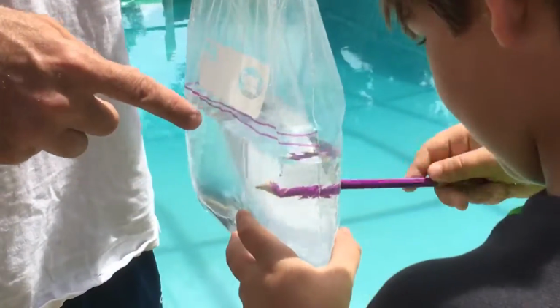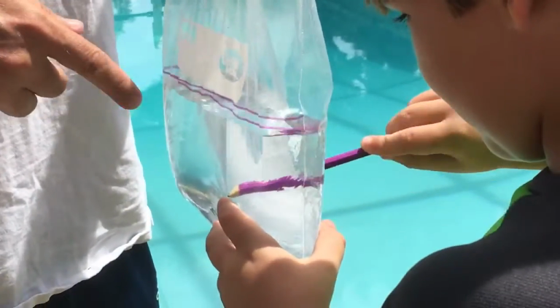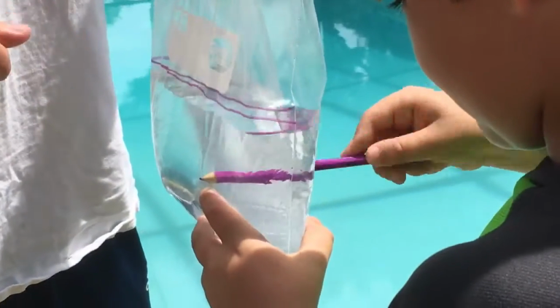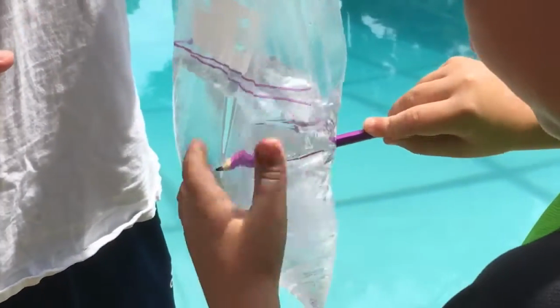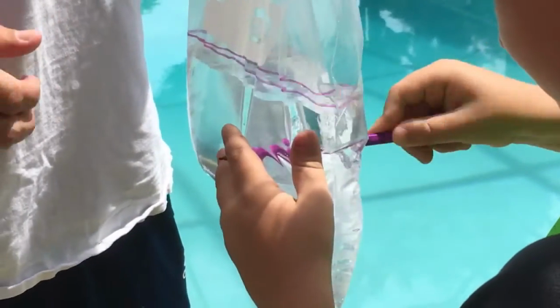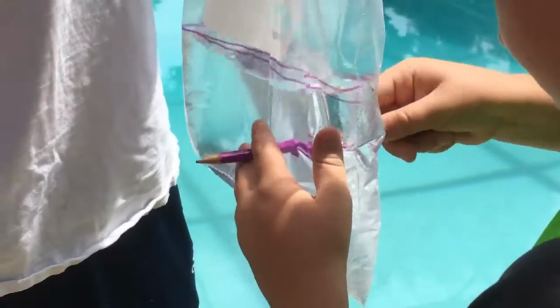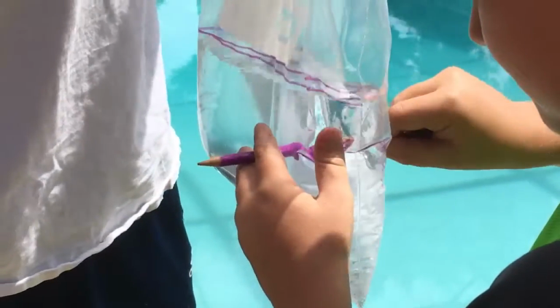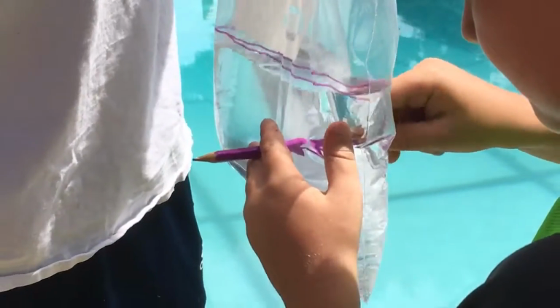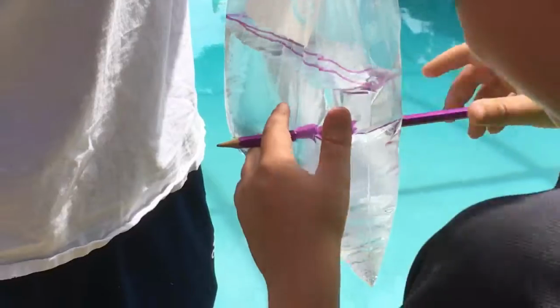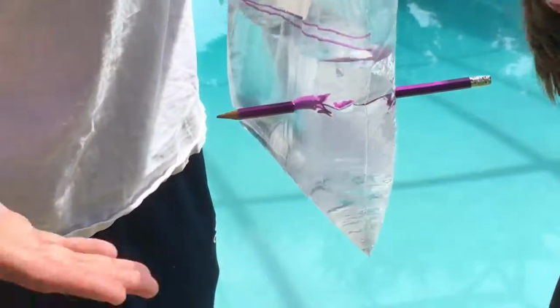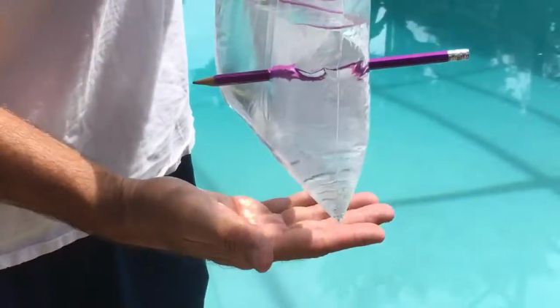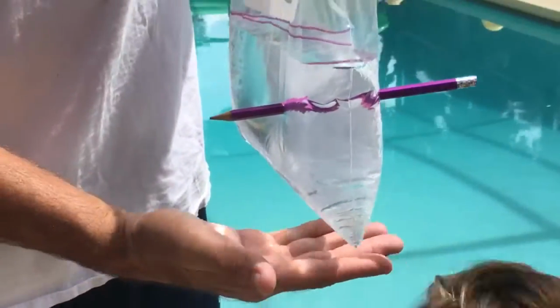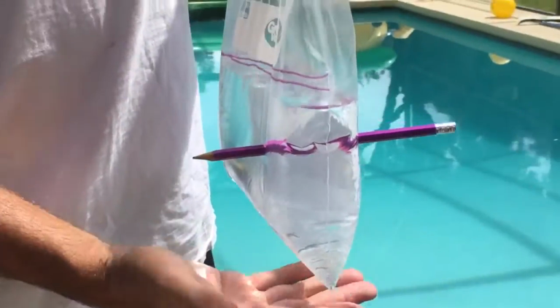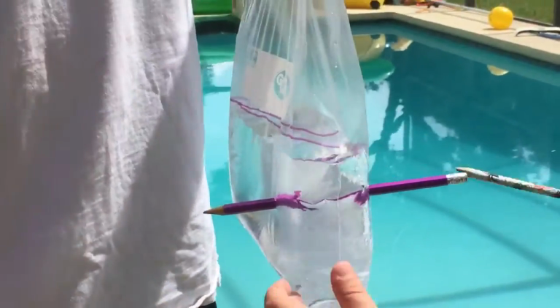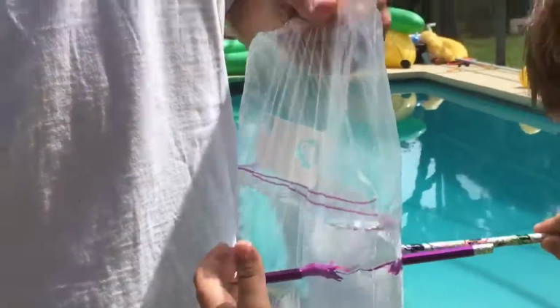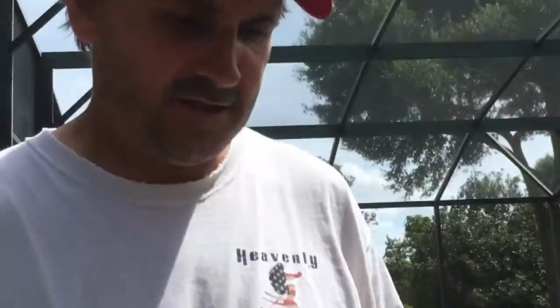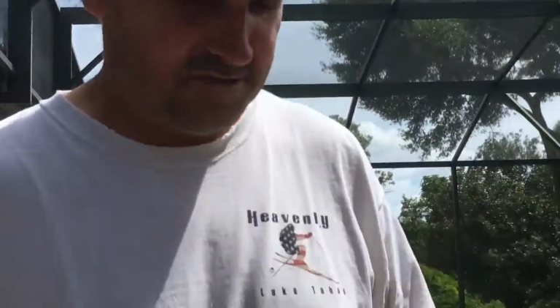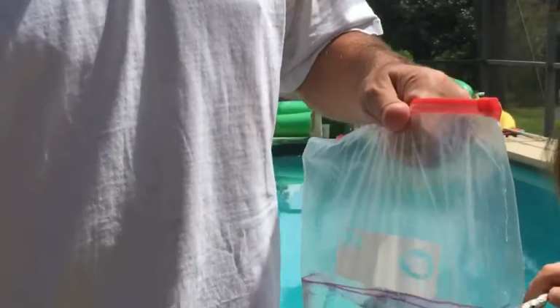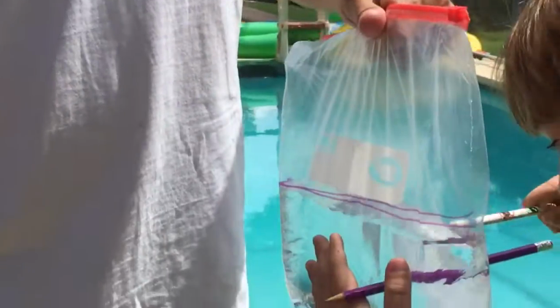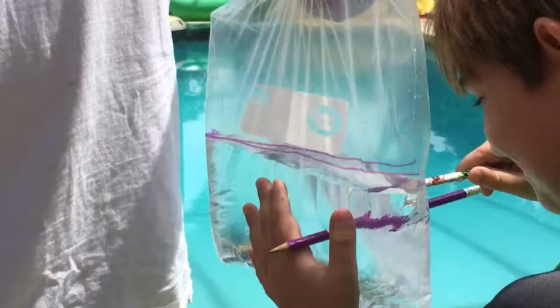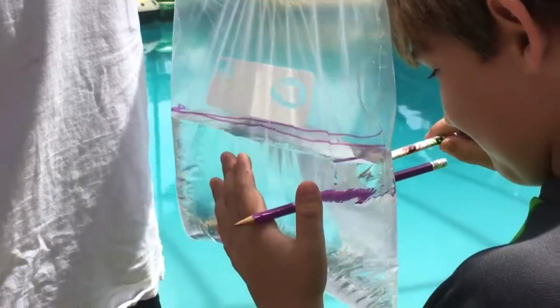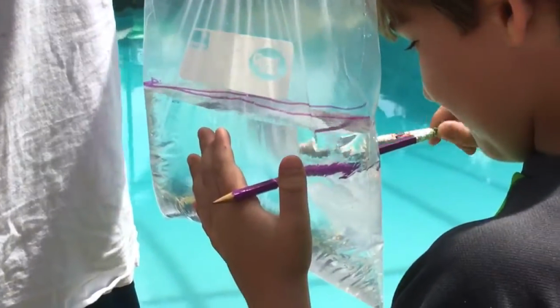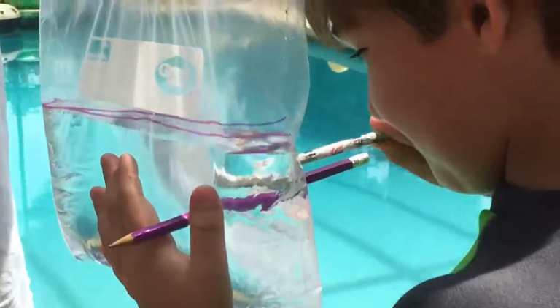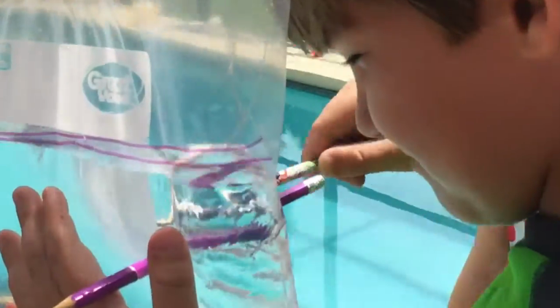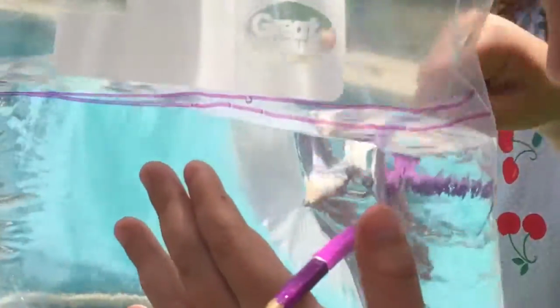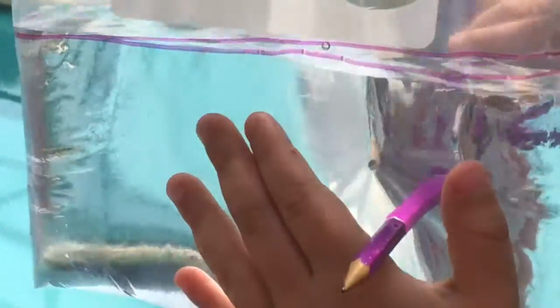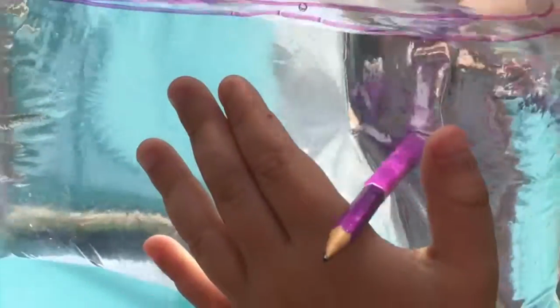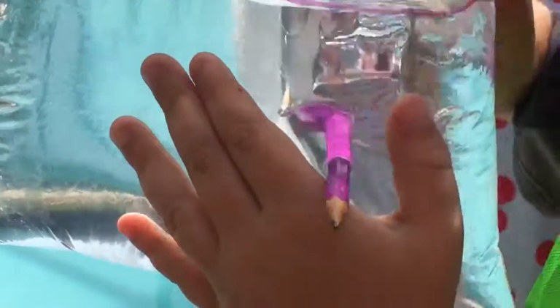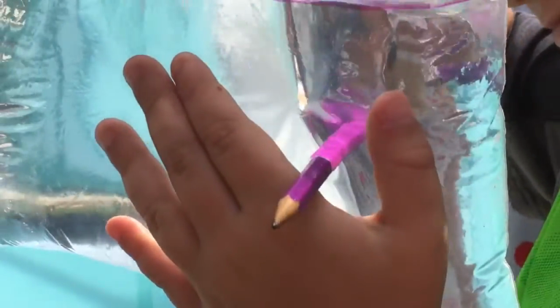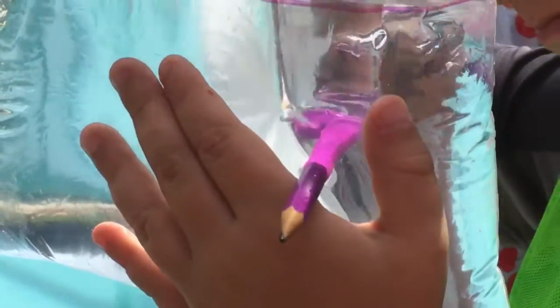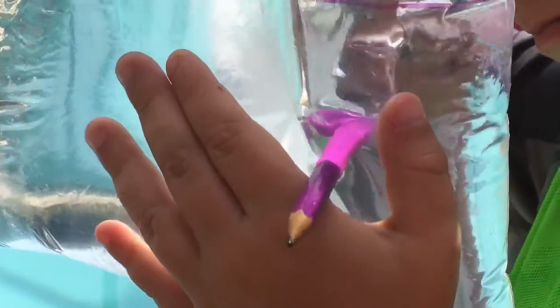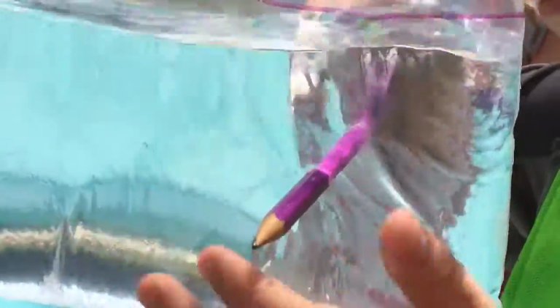Look, he's sticking the pencil into the... oh no, water's gonna go every— there's no water! Look at that. It's so weird. The second pencil's definitely gonna pop it. Definitely gonna pop... what?